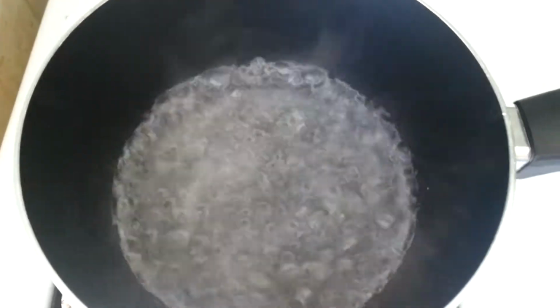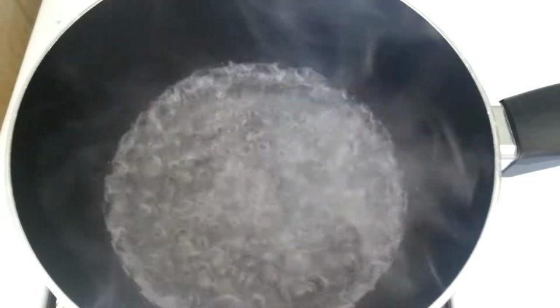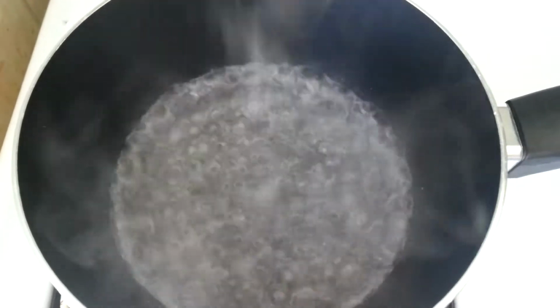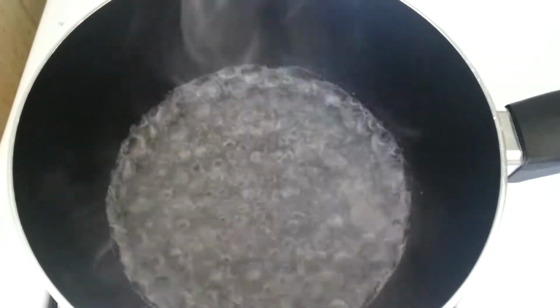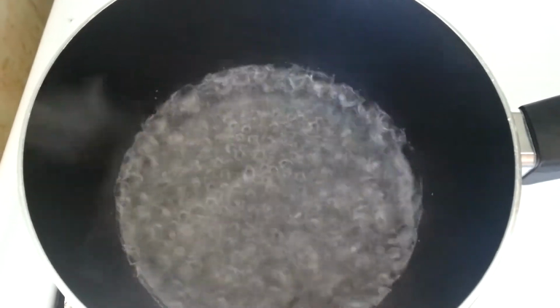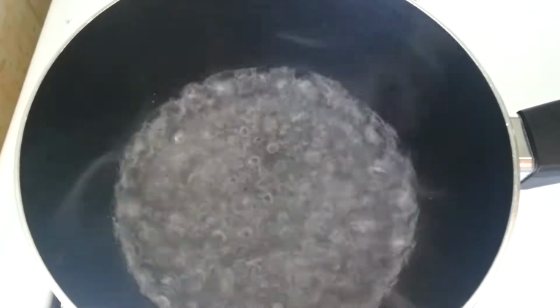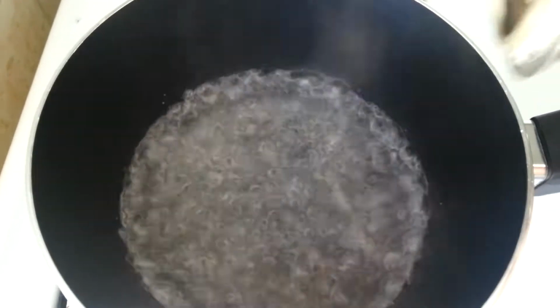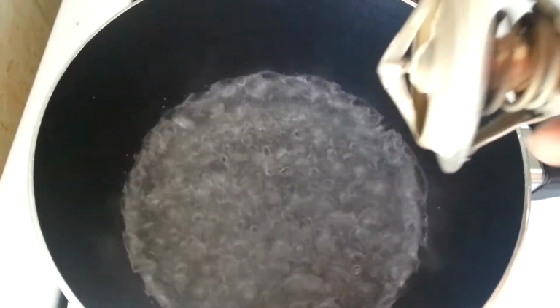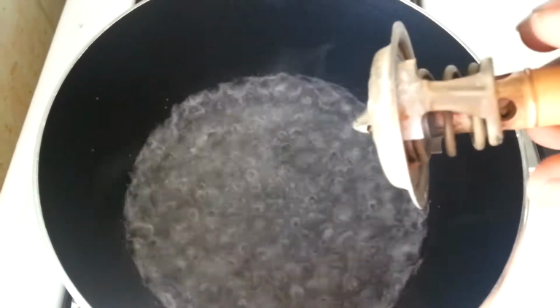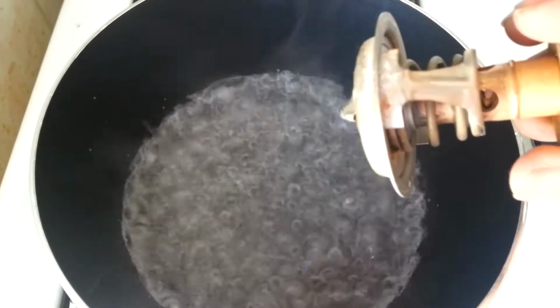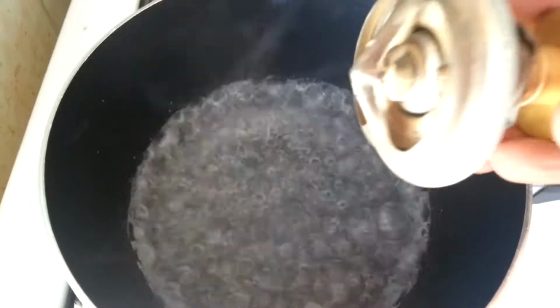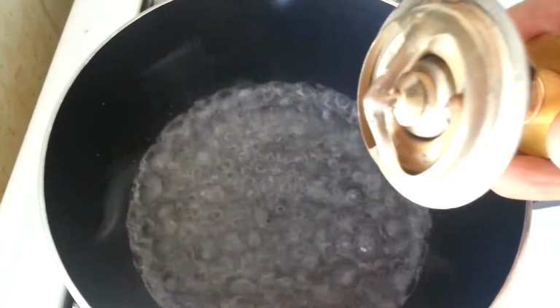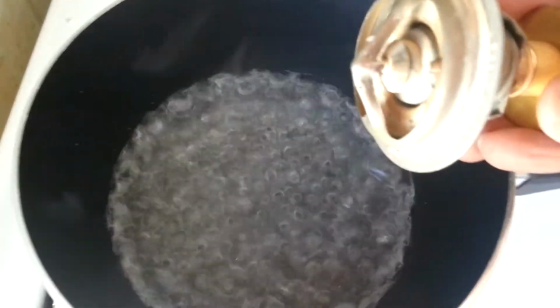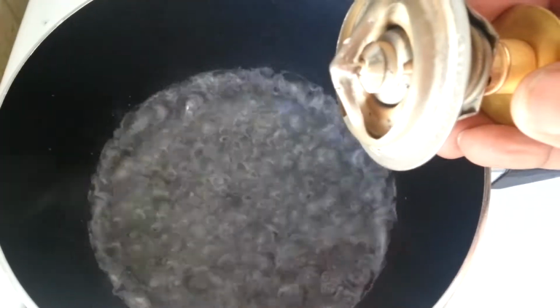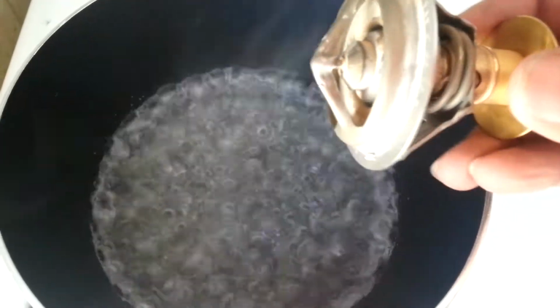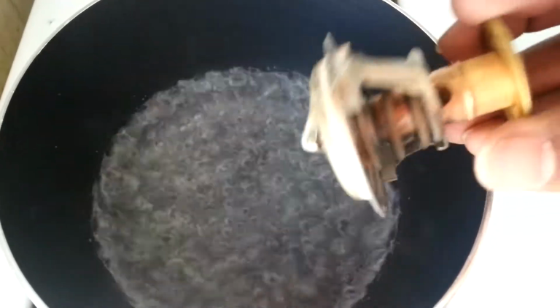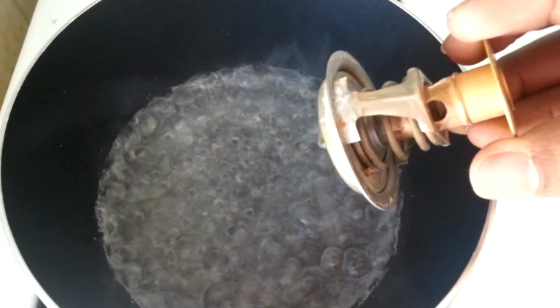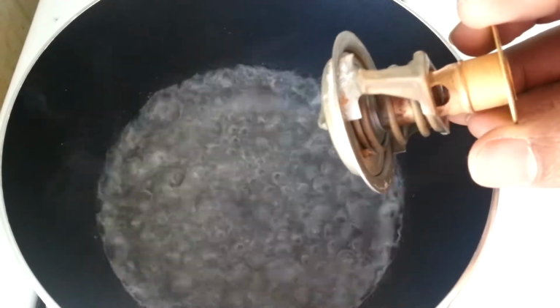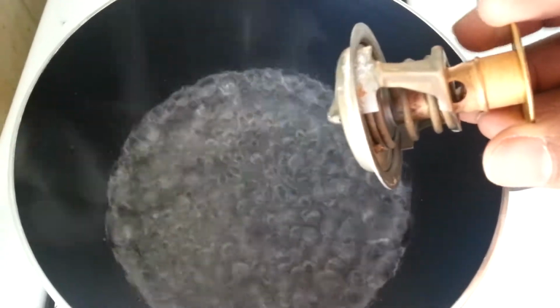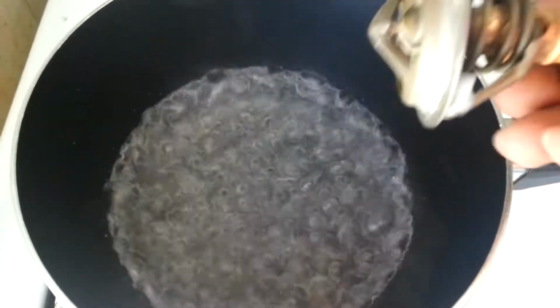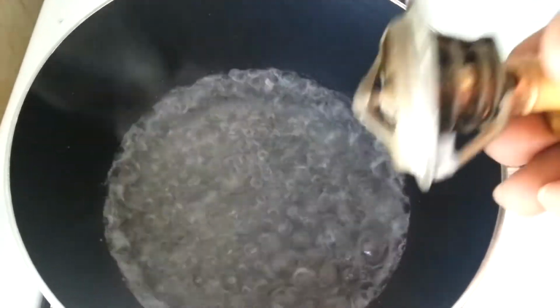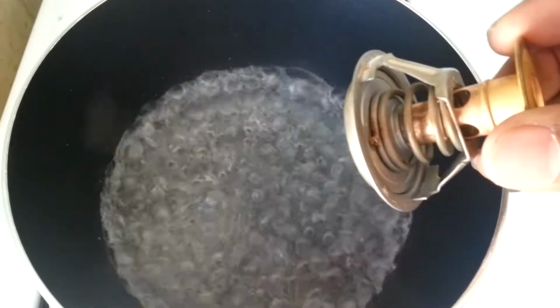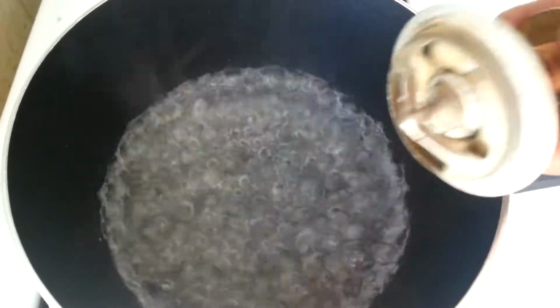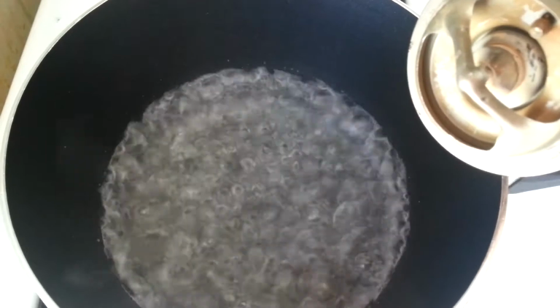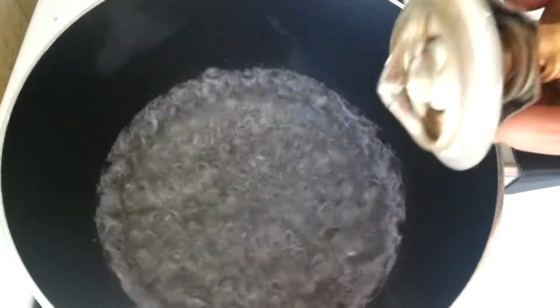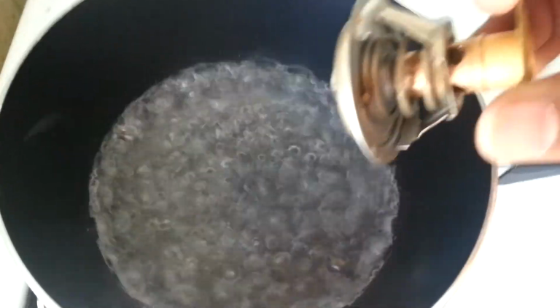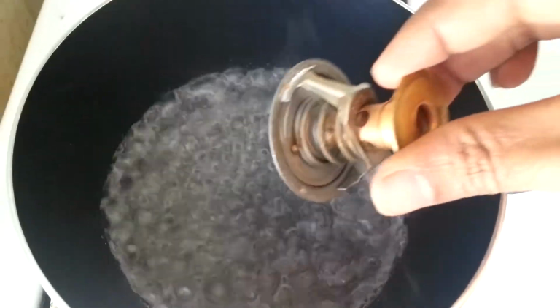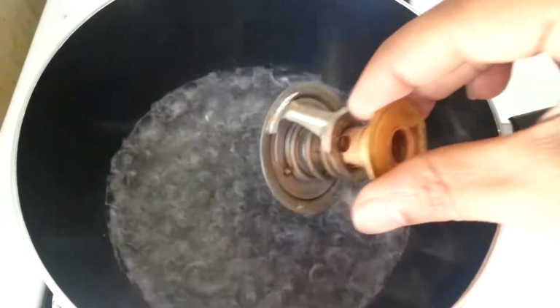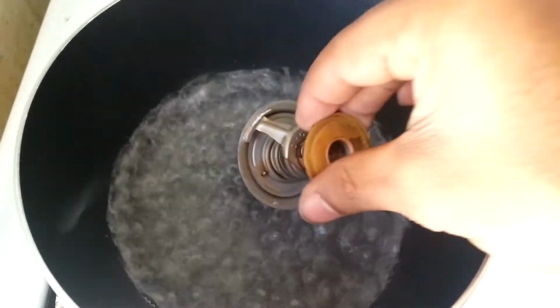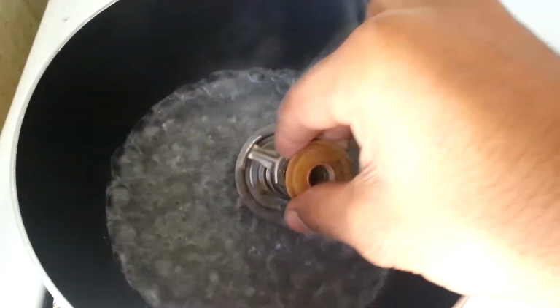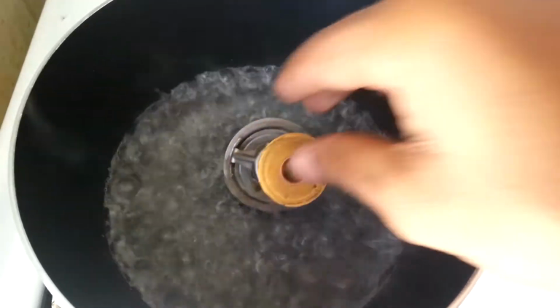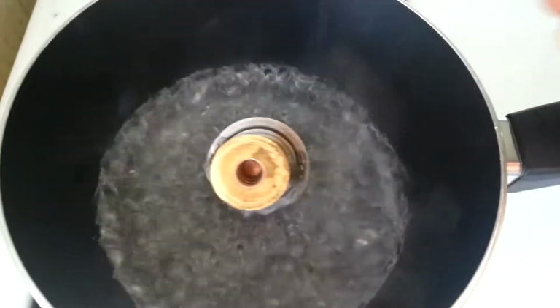Hey YouTubers, today I'm going to show you this old thermostat. This is an old thermostat that is not working properly. I'm going to do the test — put it in the hot water.